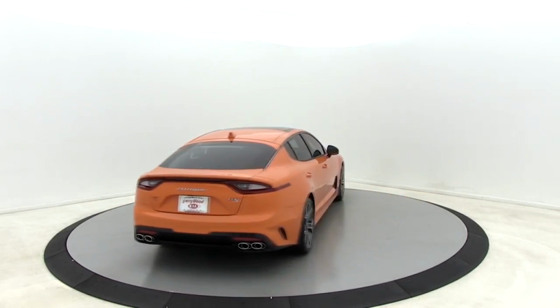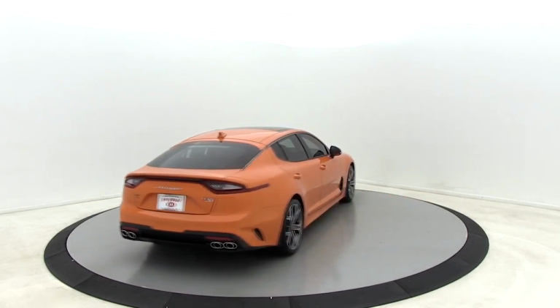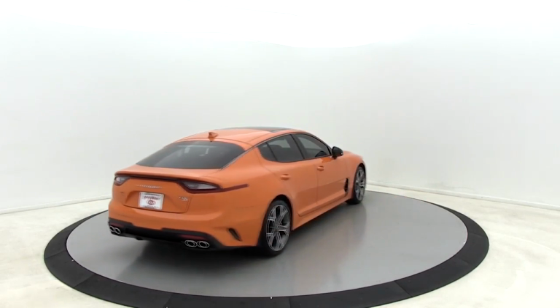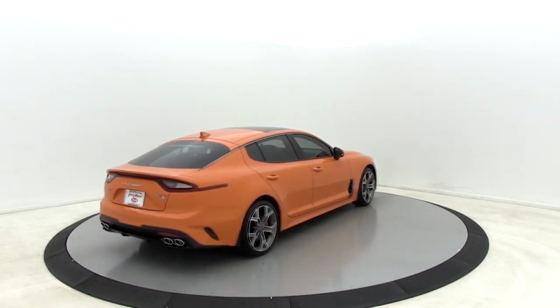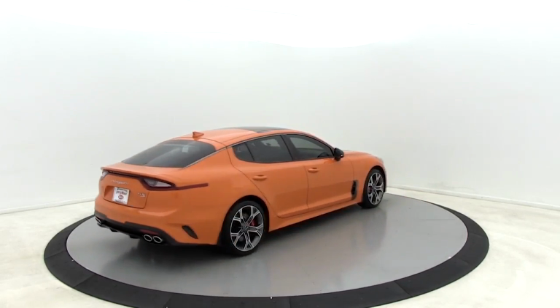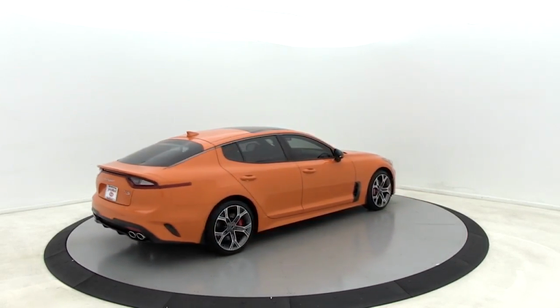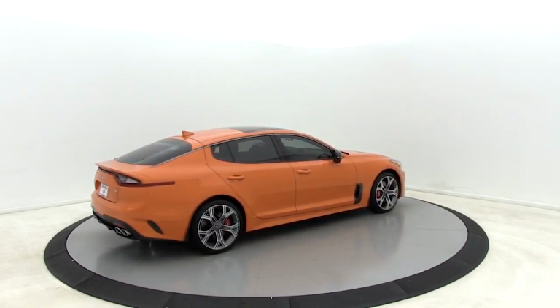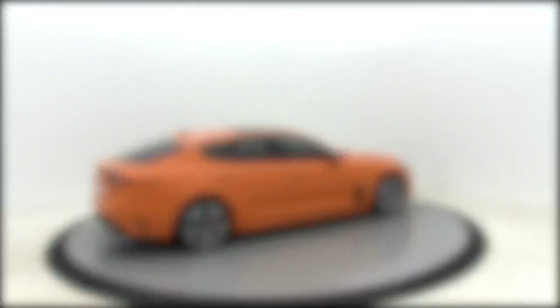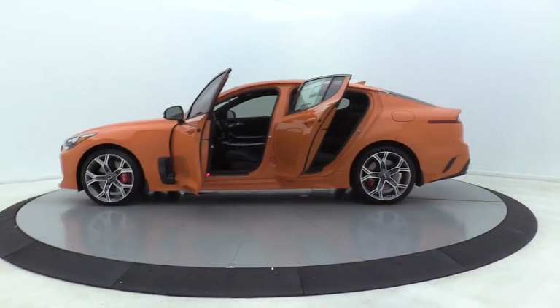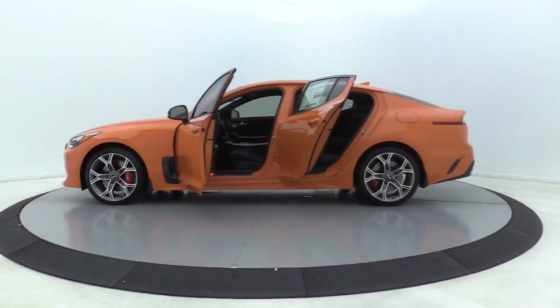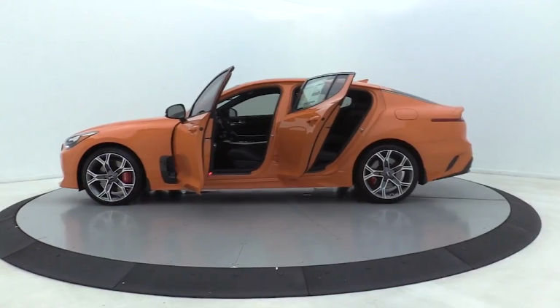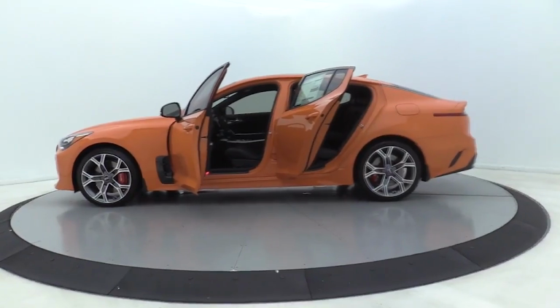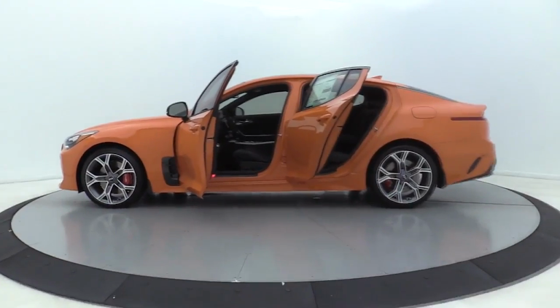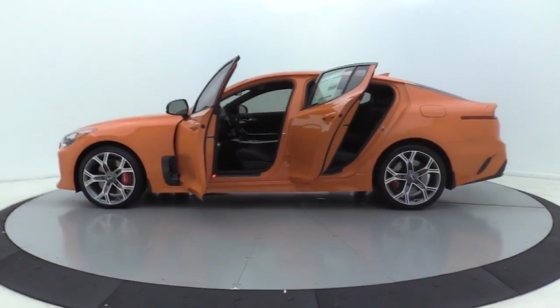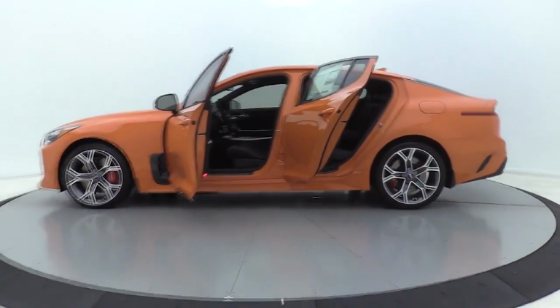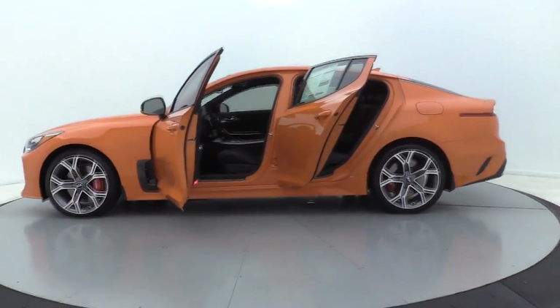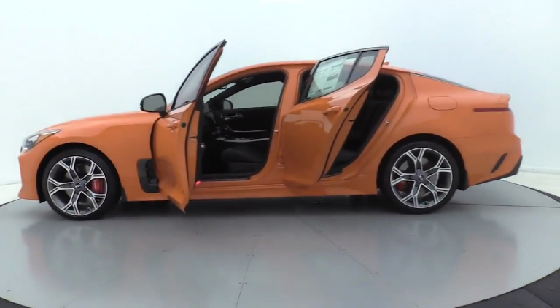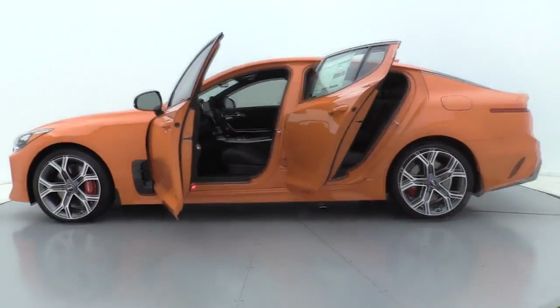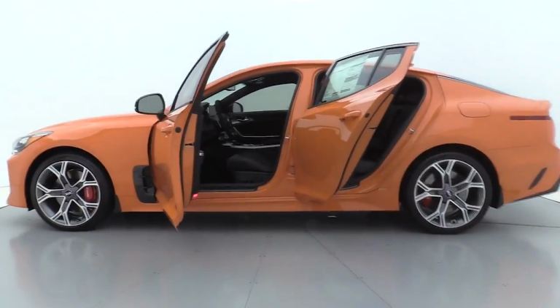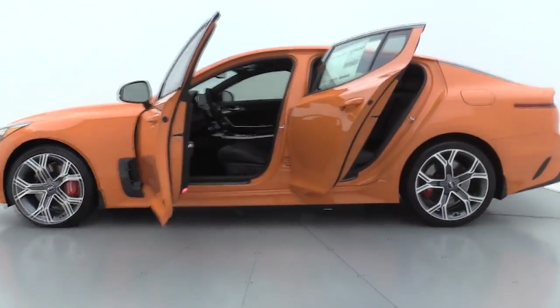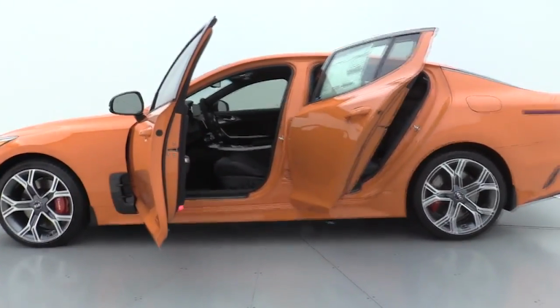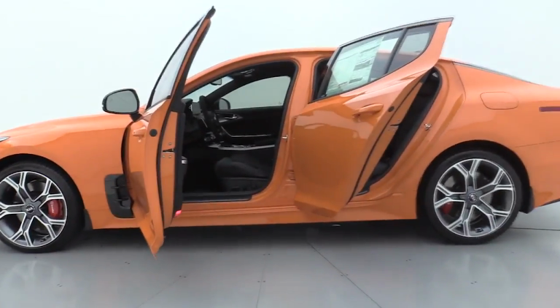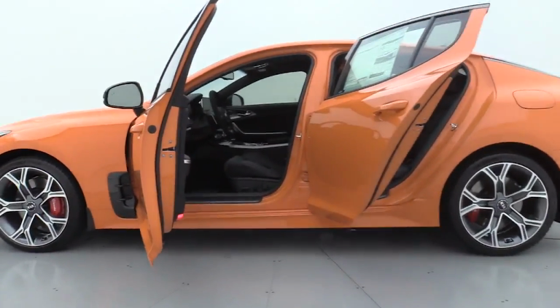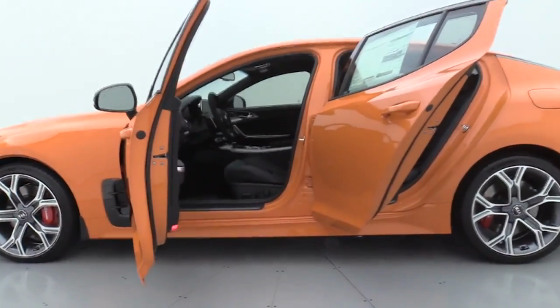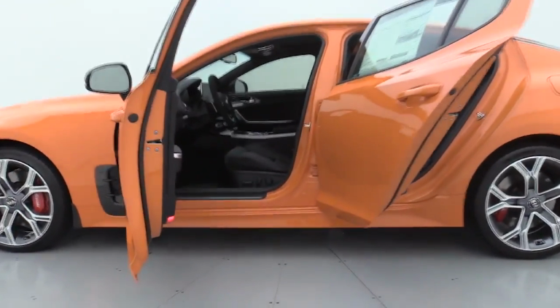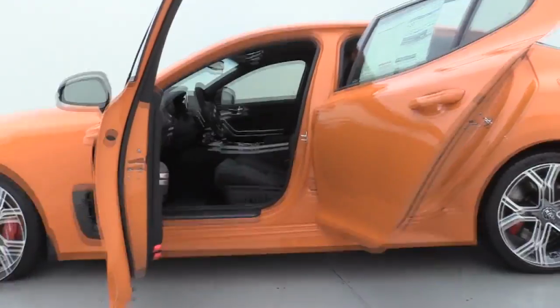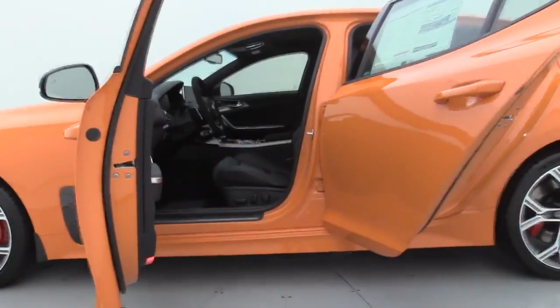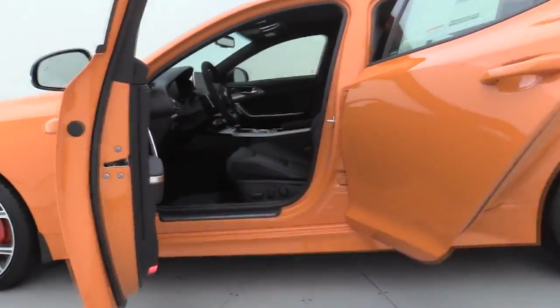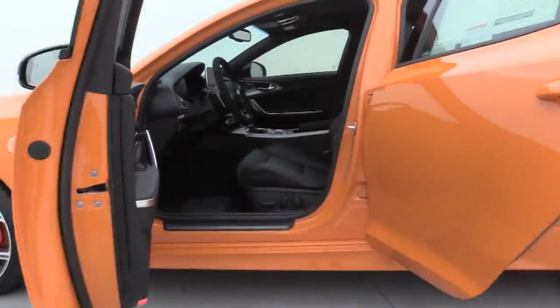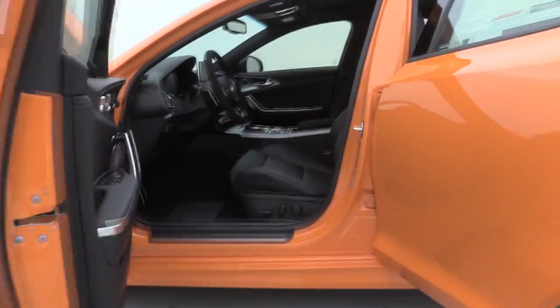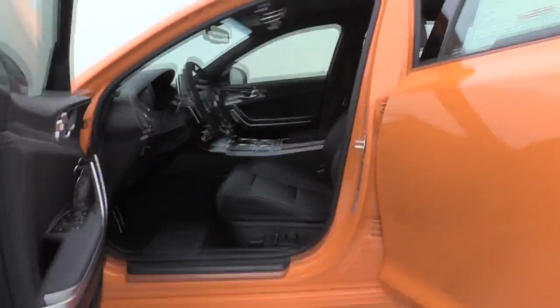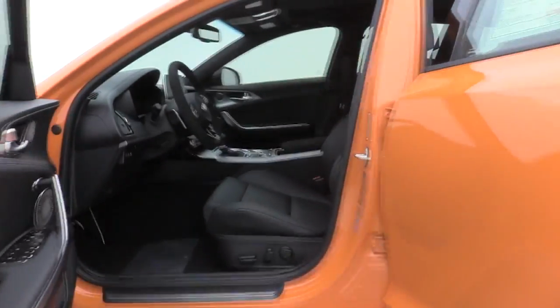Power passenger seat, traction control, dual airbags, alloy wheels, power steering, four-wheel disc brakes, rear window defroster, power windows, electronic stability control.